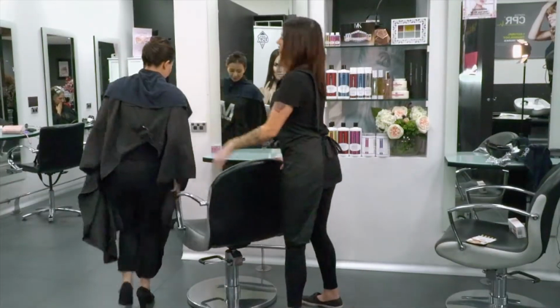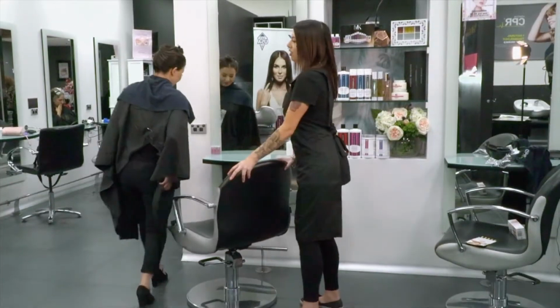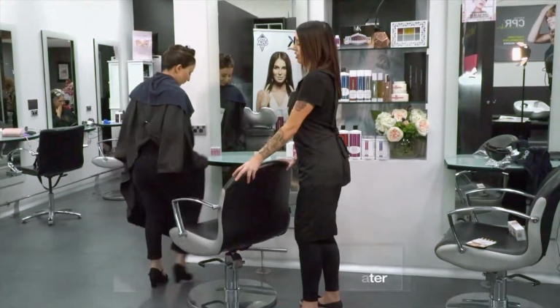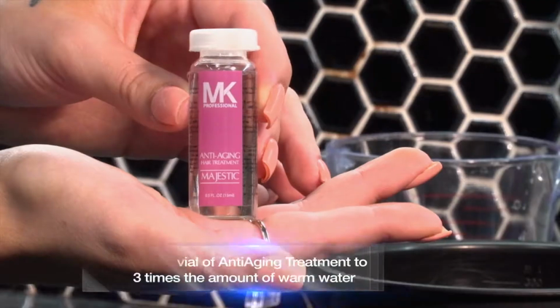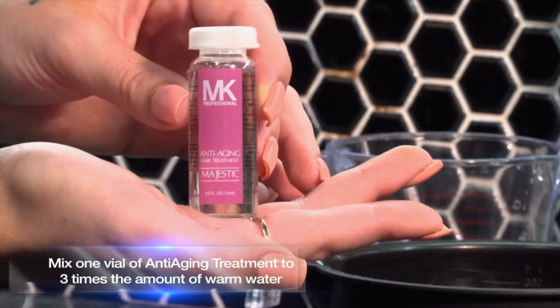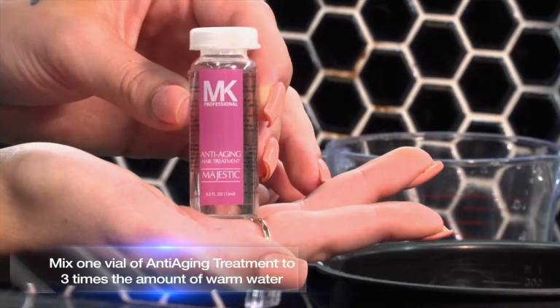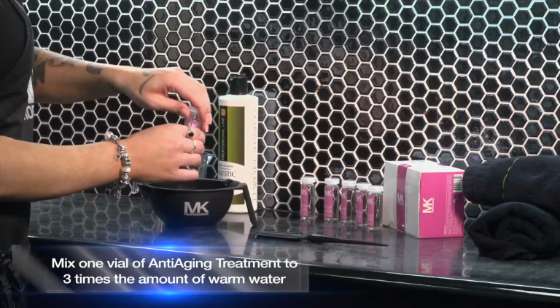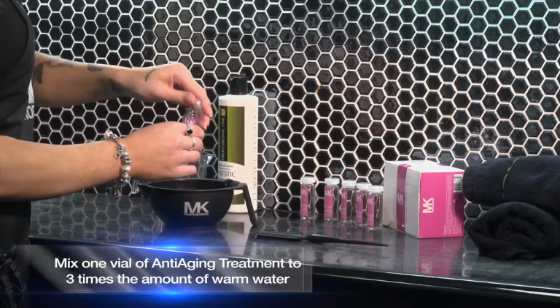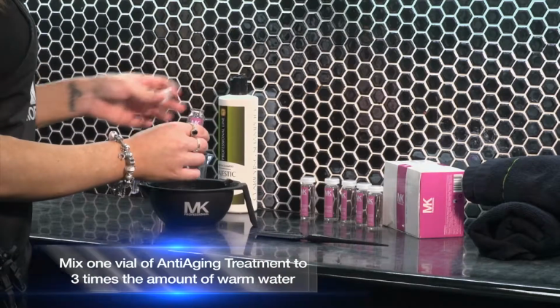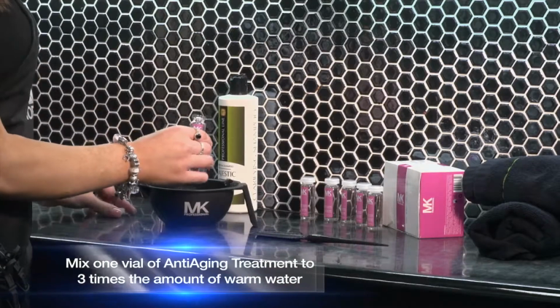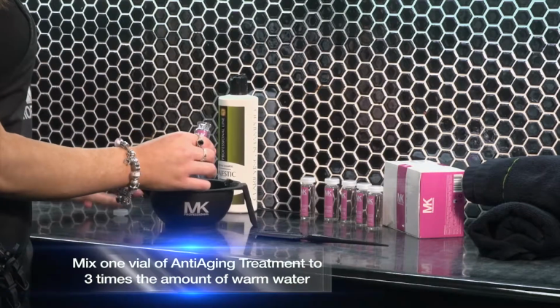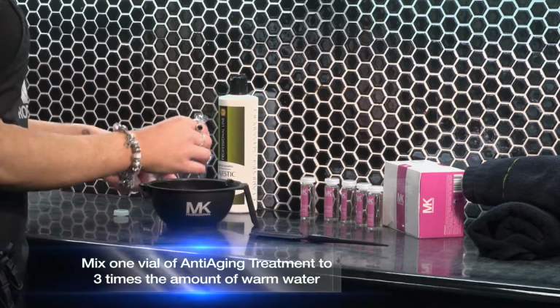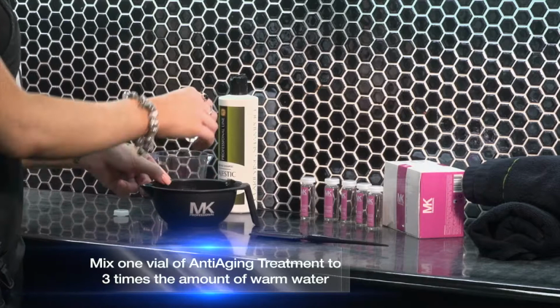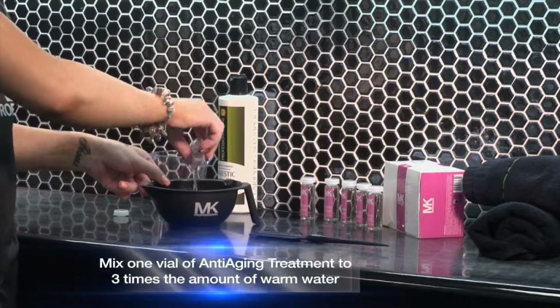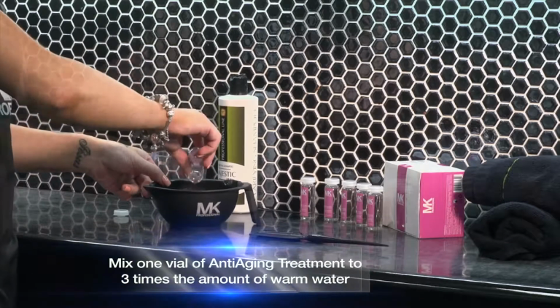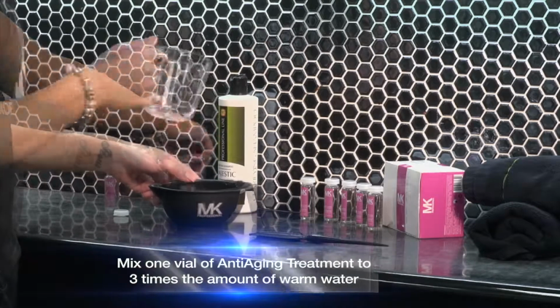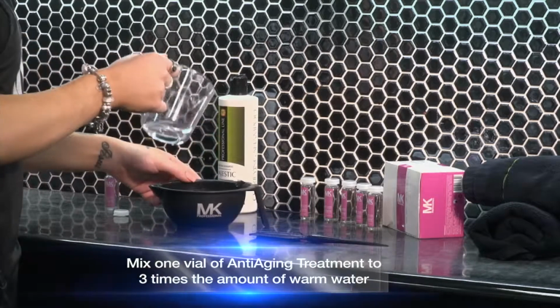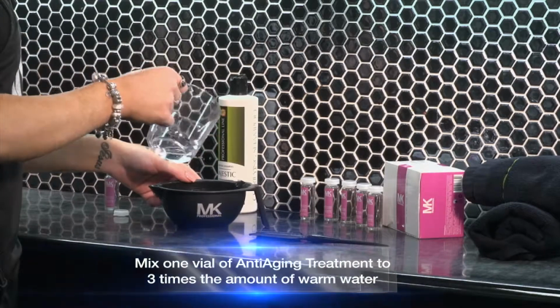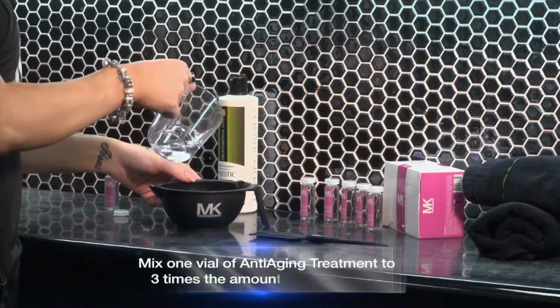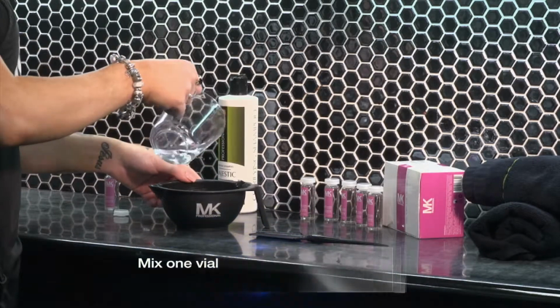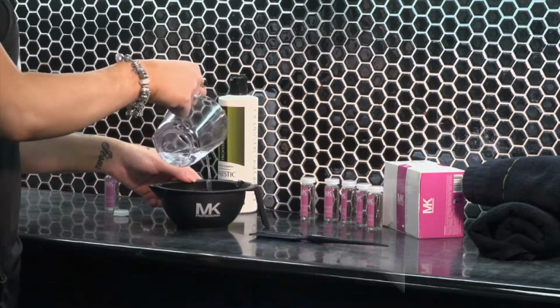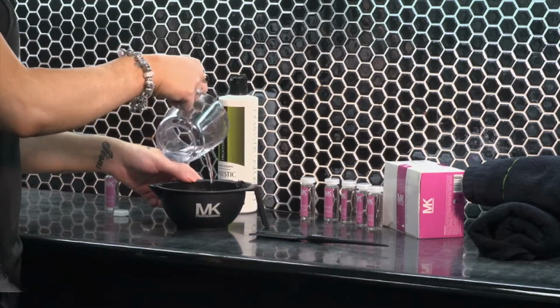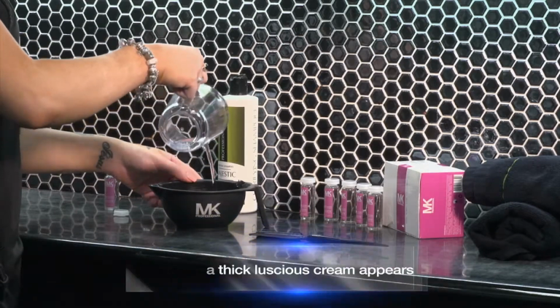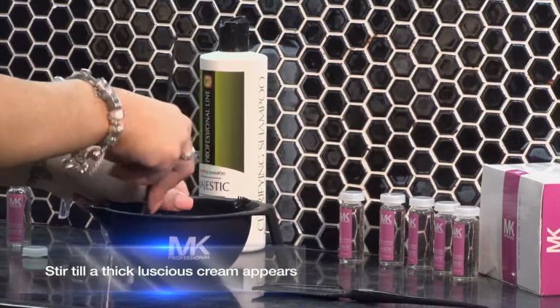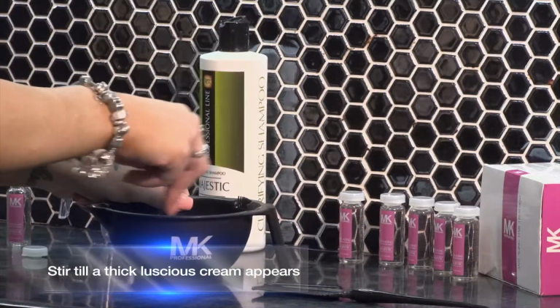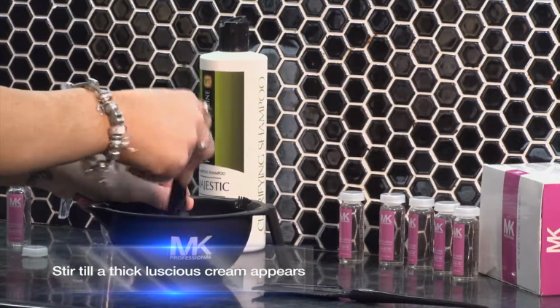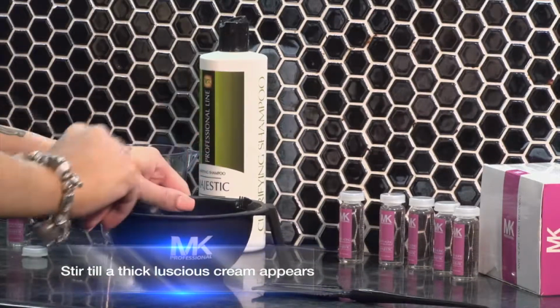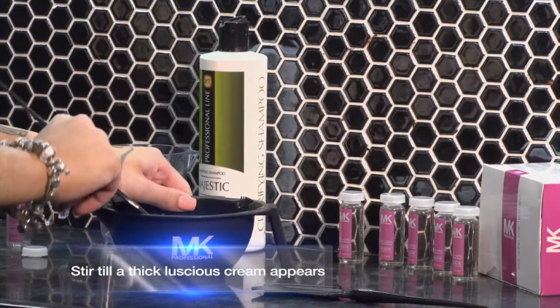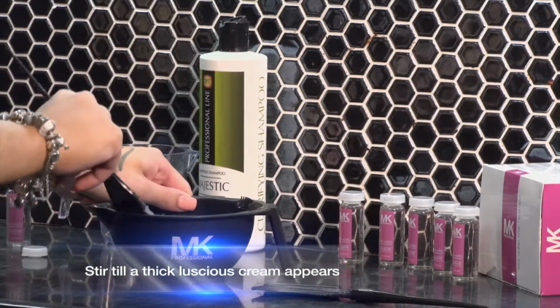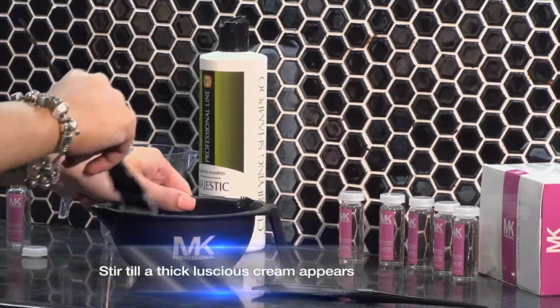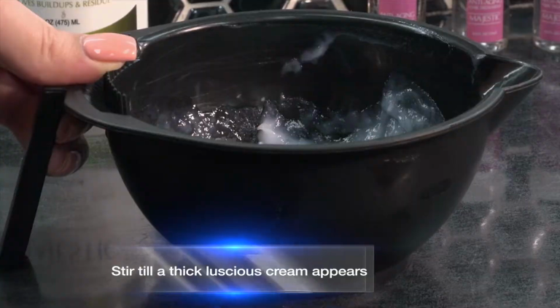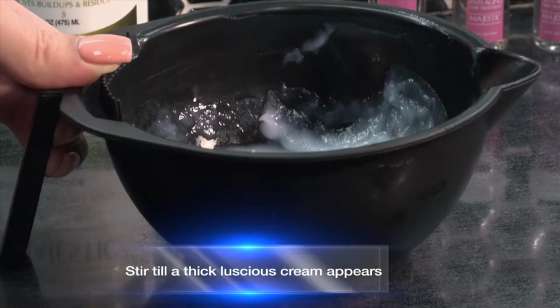Mix one vial of anti-ageing treatment to three times the amount of warm water. Stir till a thick luscious cream appears.